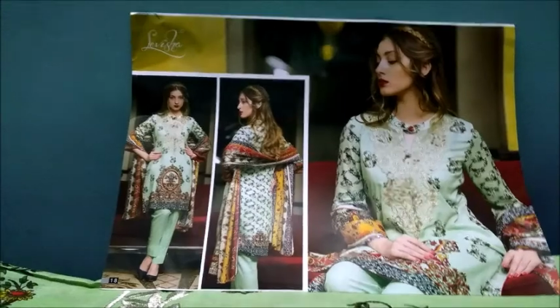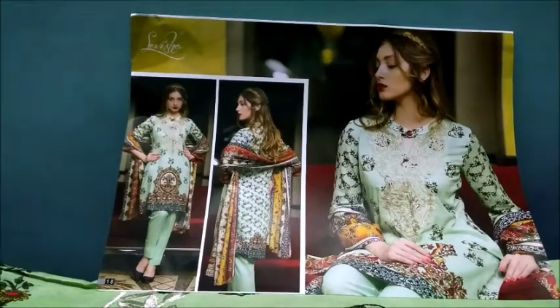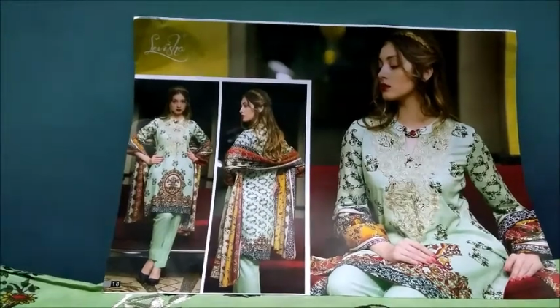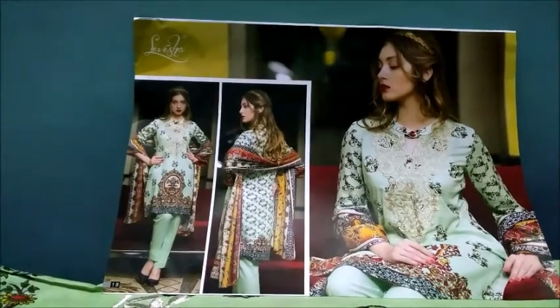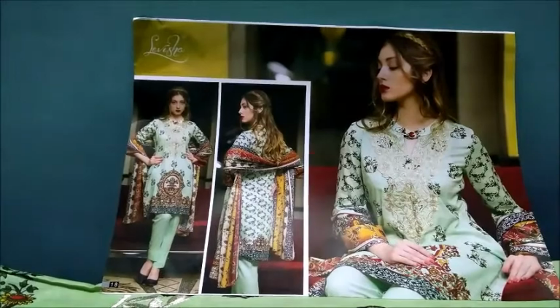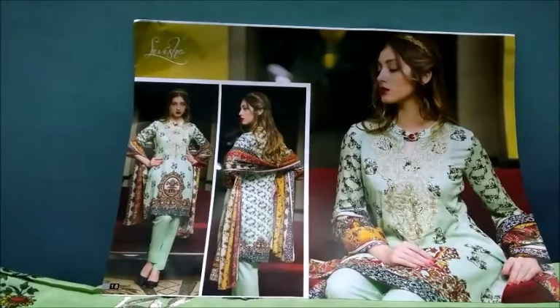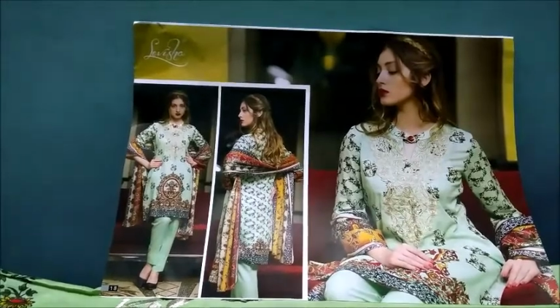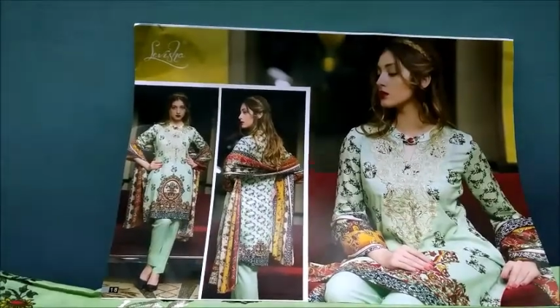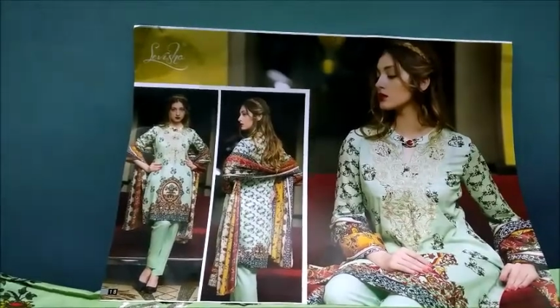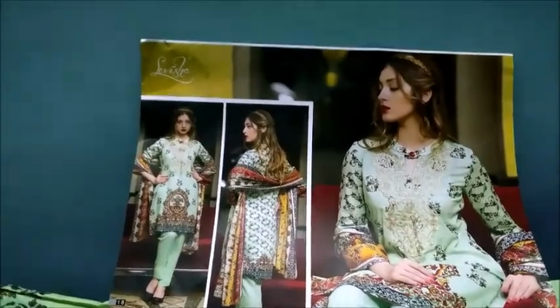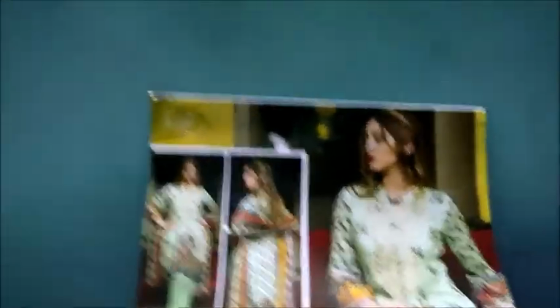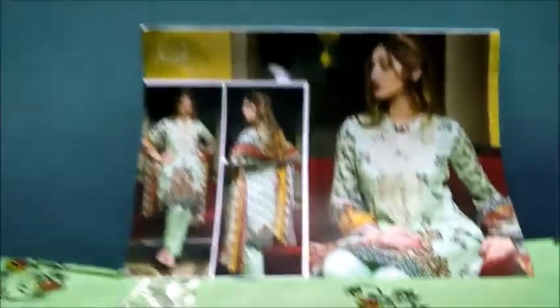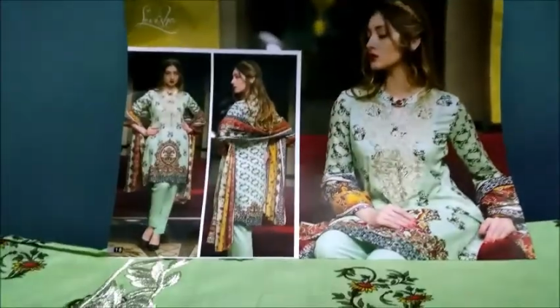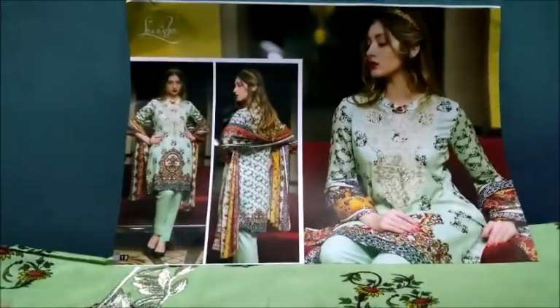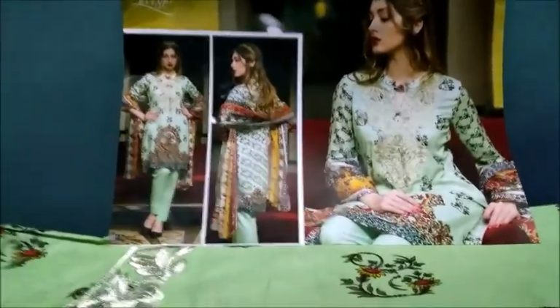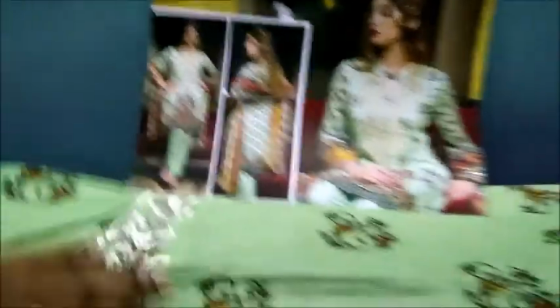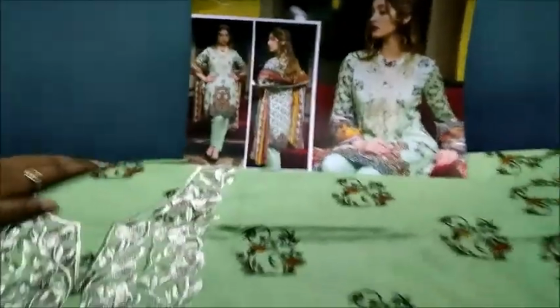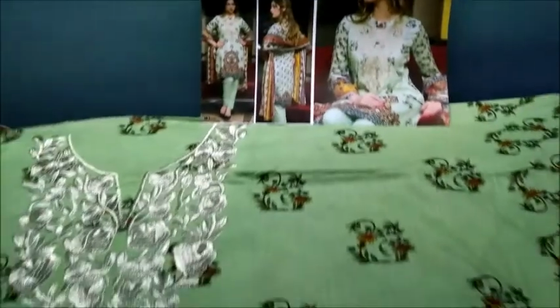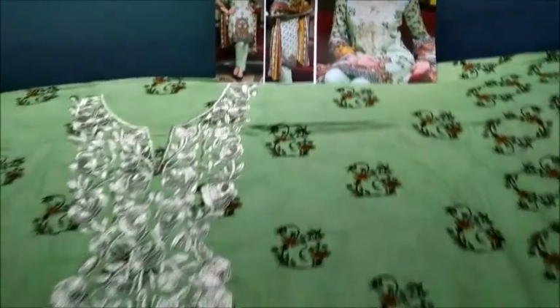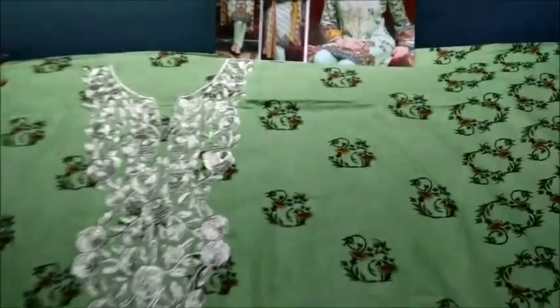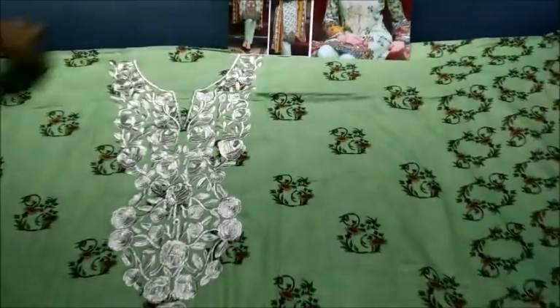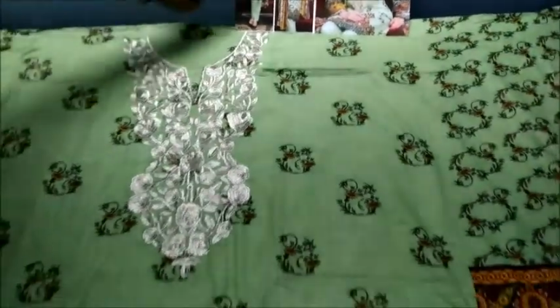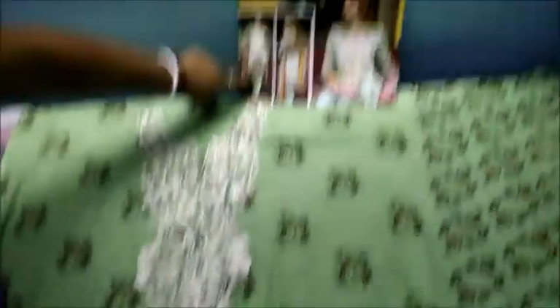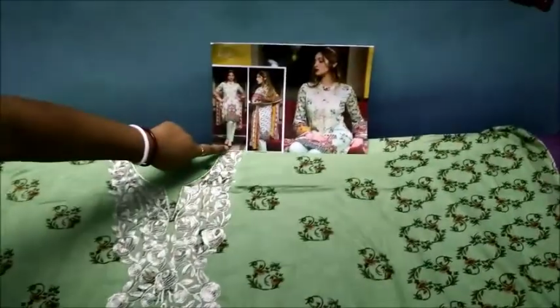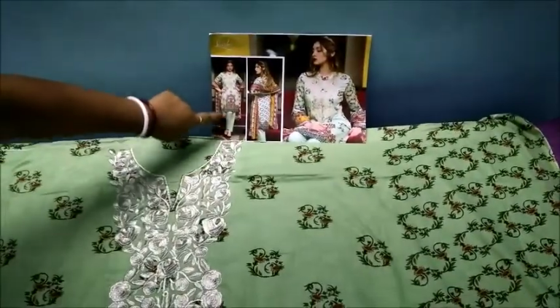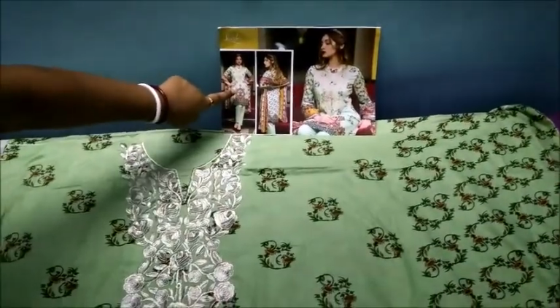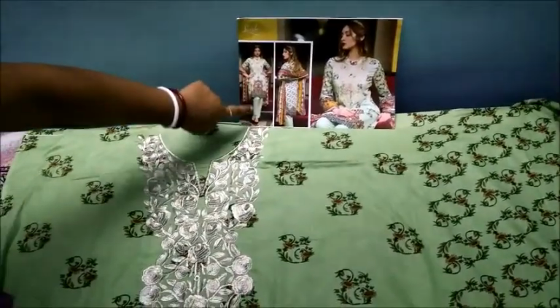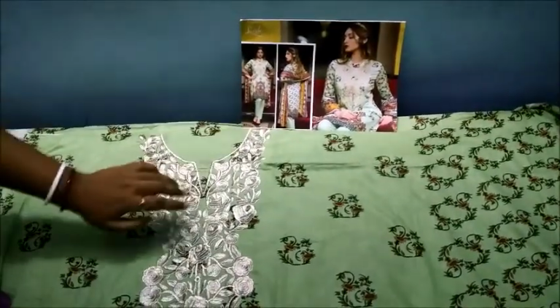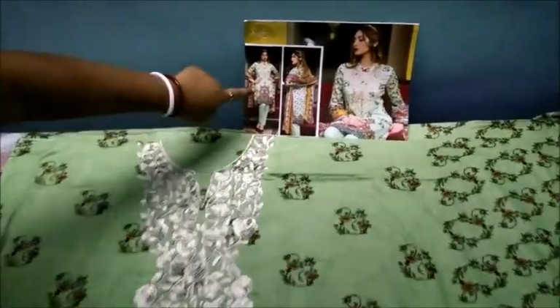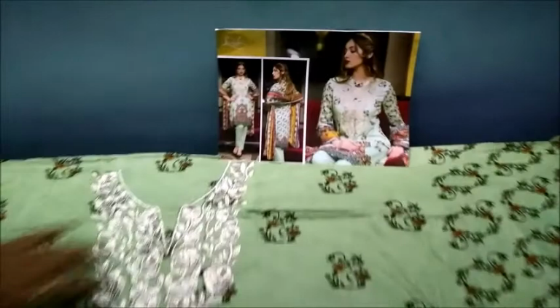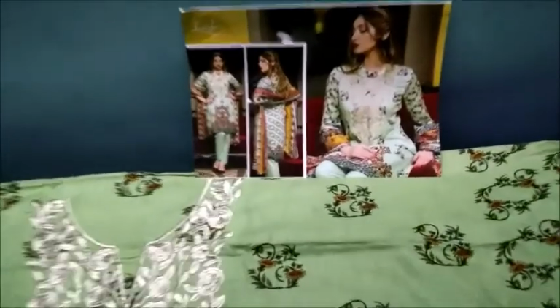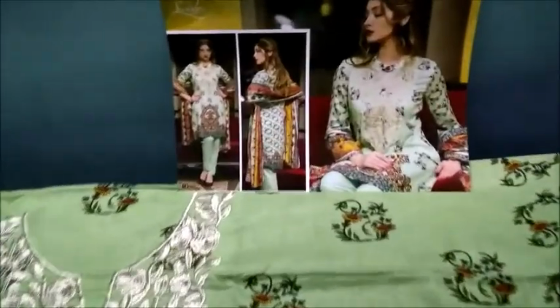My friends, Shilpi here. Today I present you Kabri cotton suit which is very soft and summer wear. See the design — the design is Pakistani style.